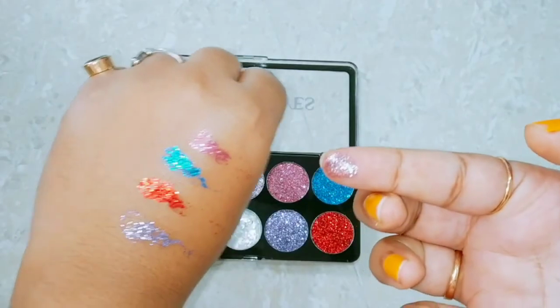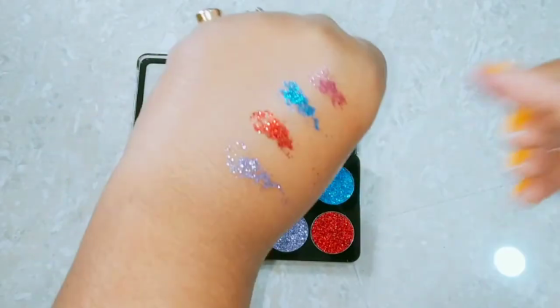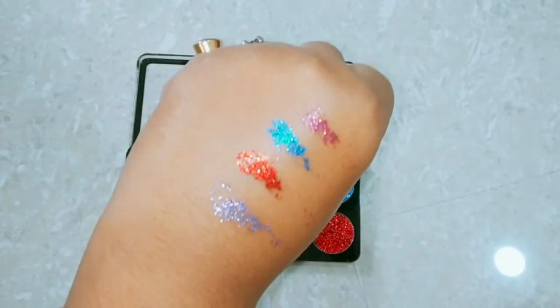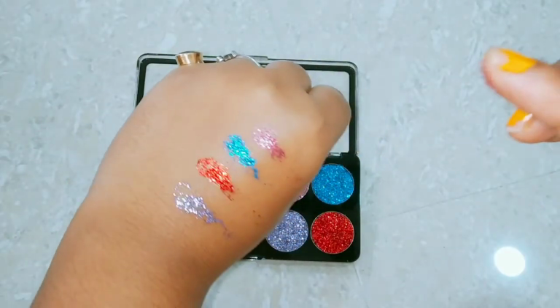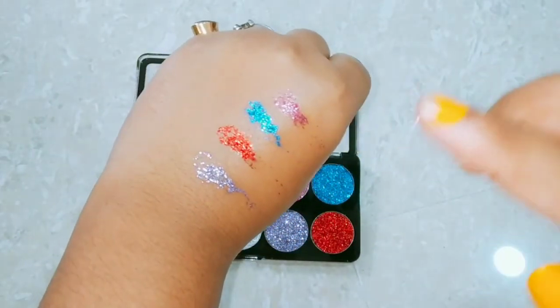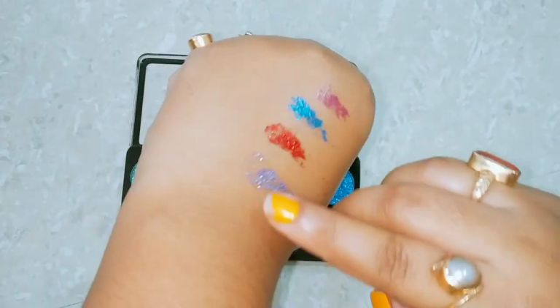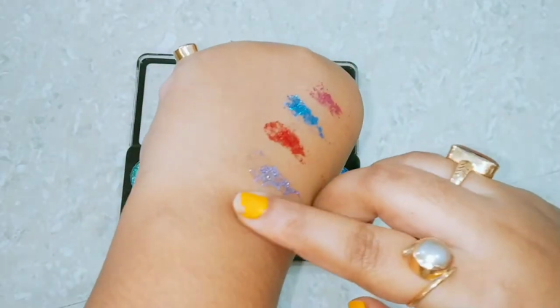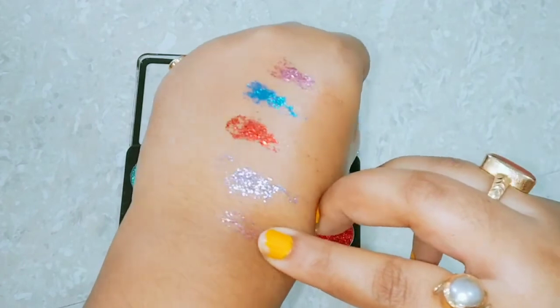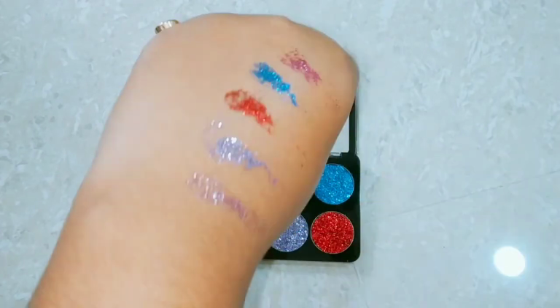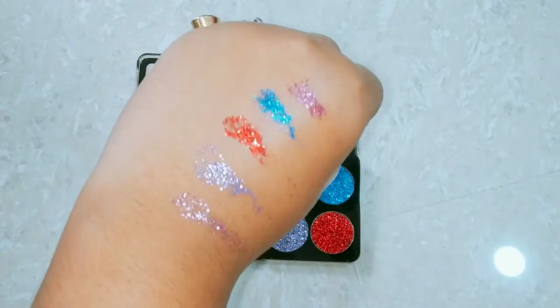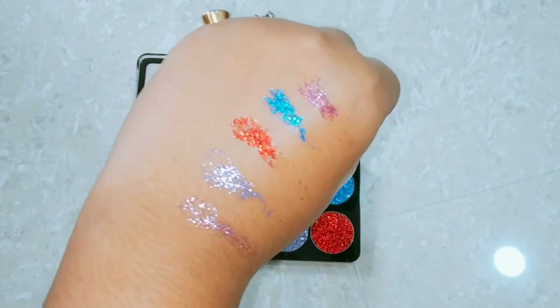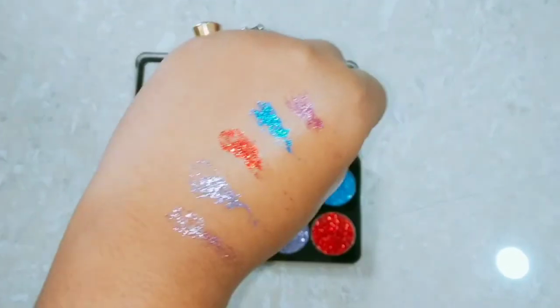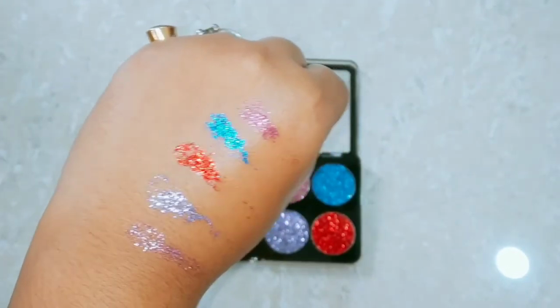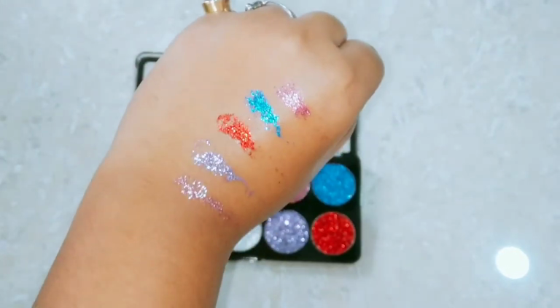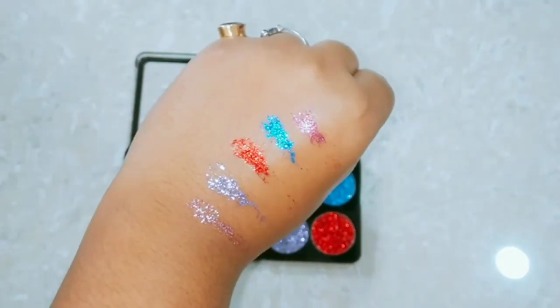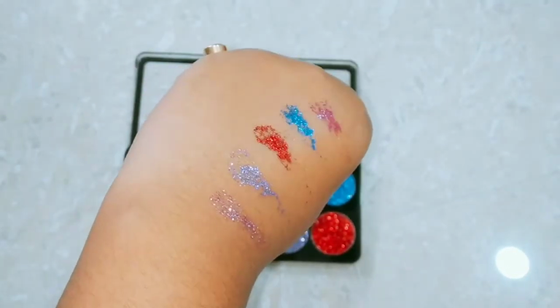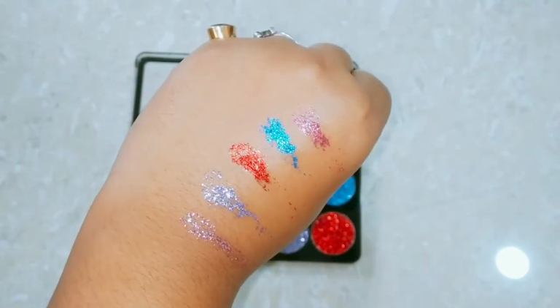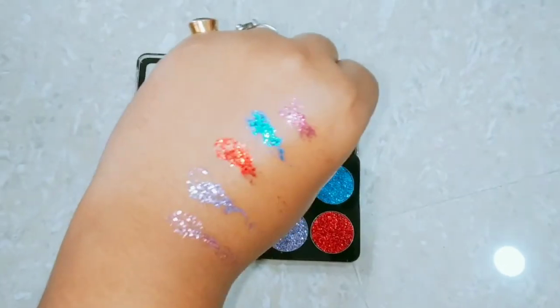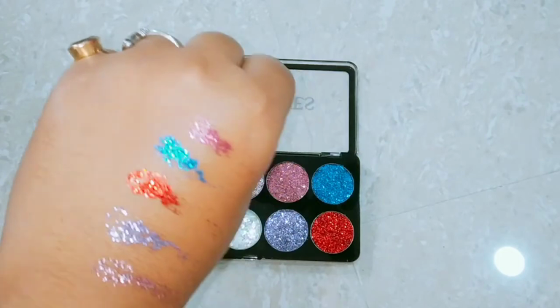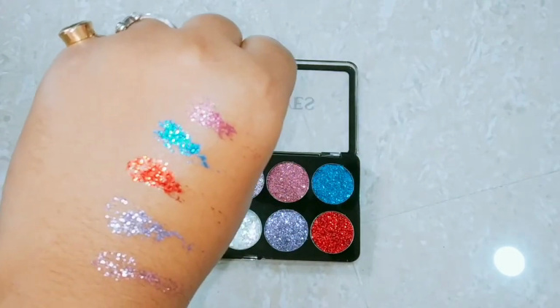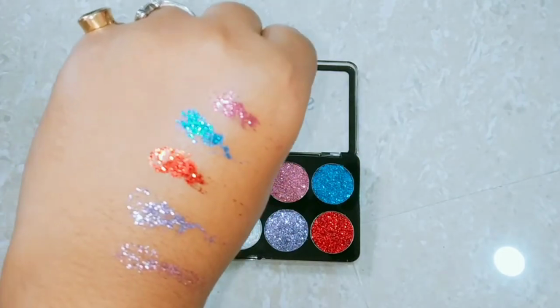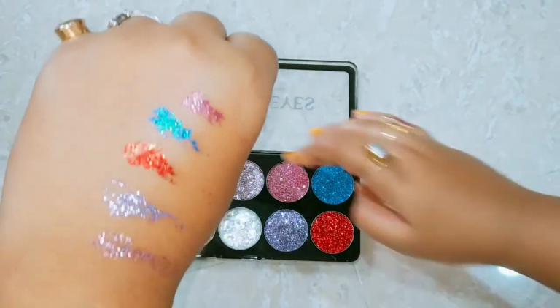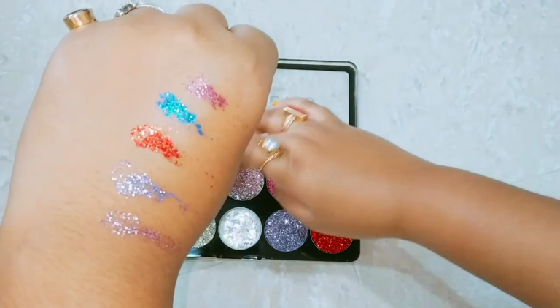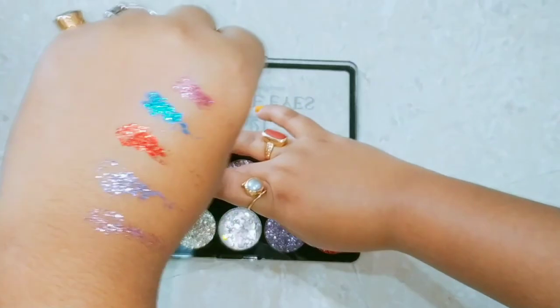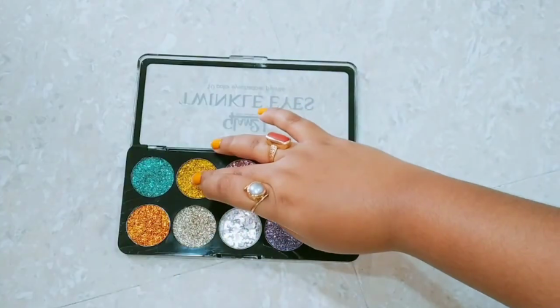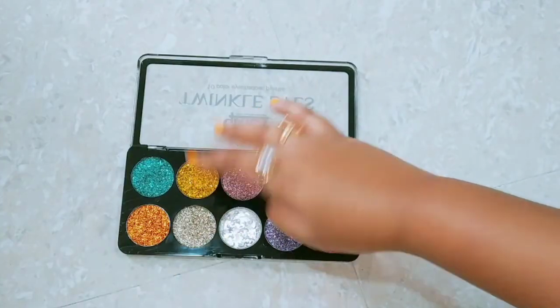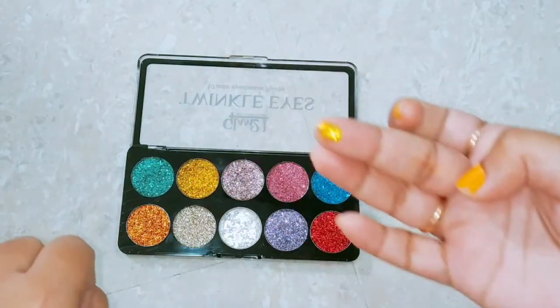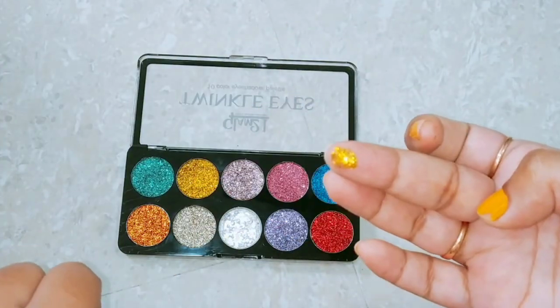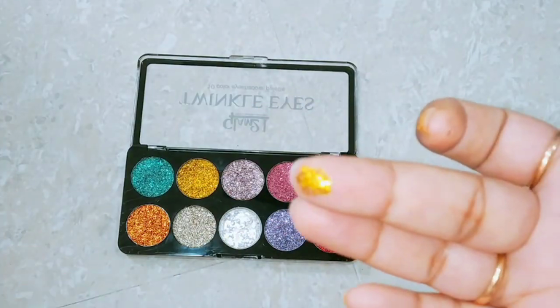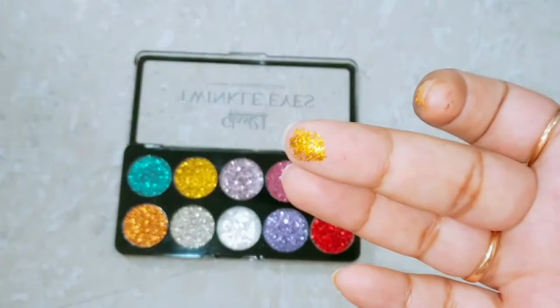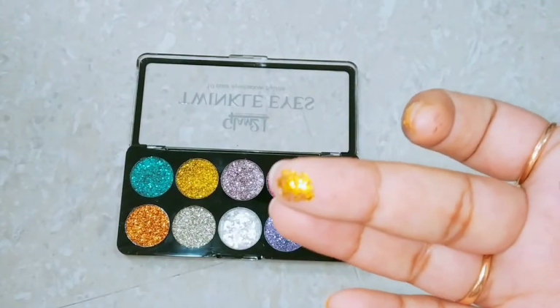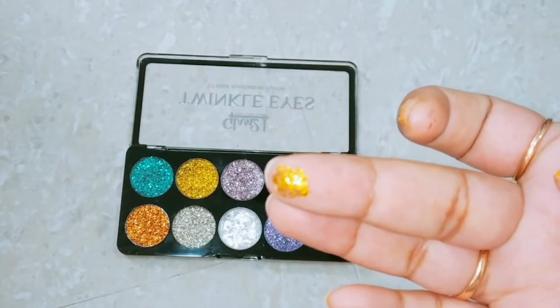Now this is the purple color, which is very beautiful — you can see it. It will be very easy to apply on your eyes. I will also feature it in an eye look video next time.